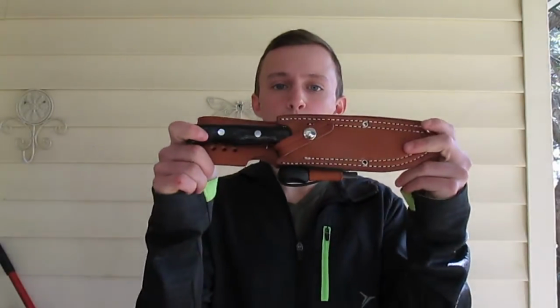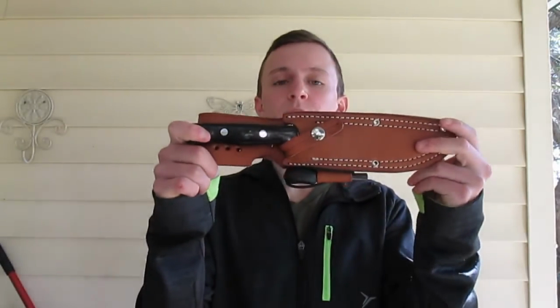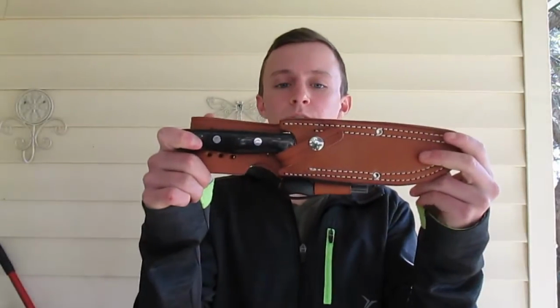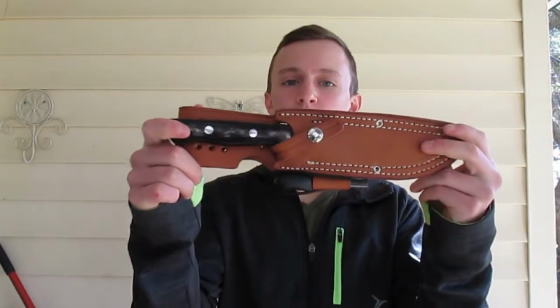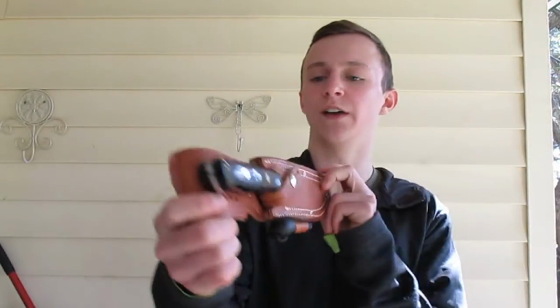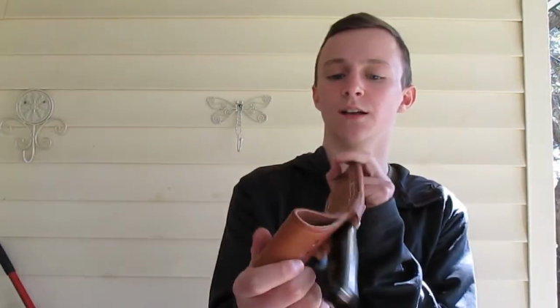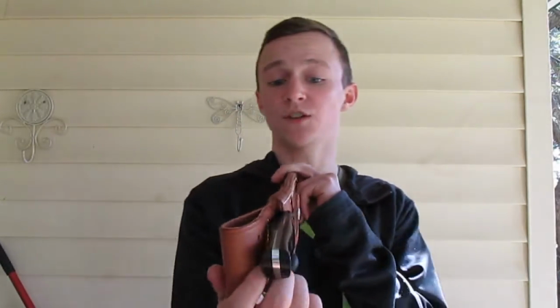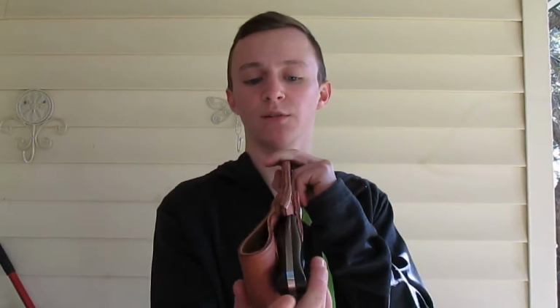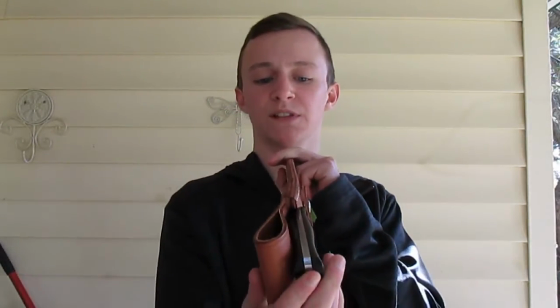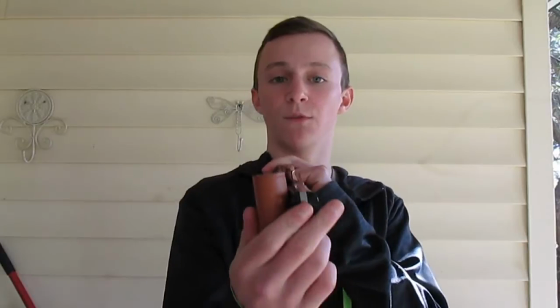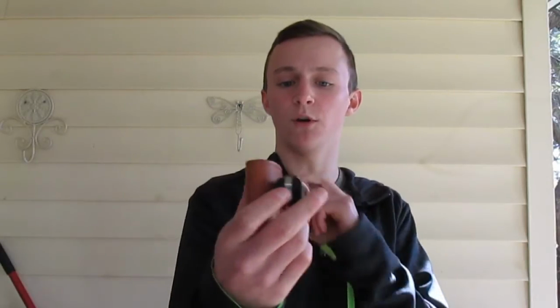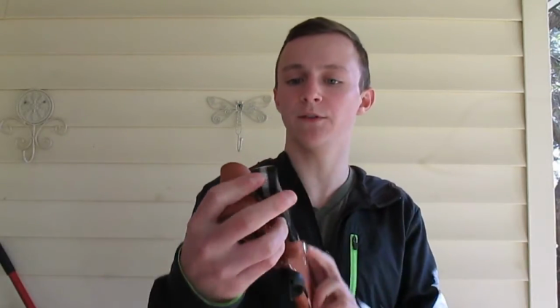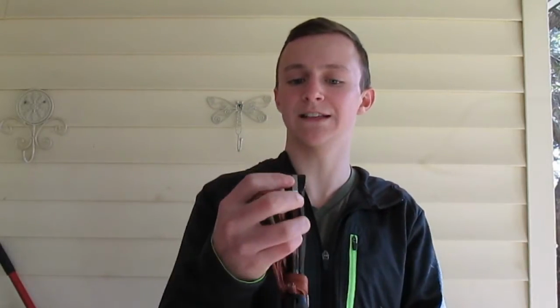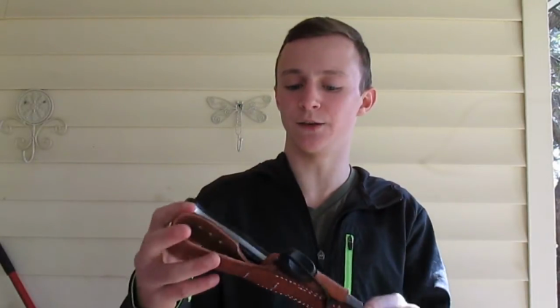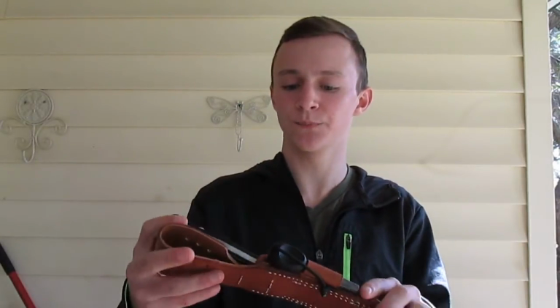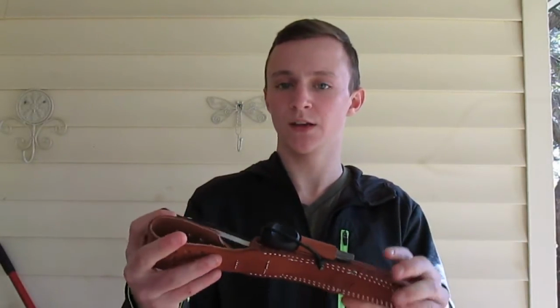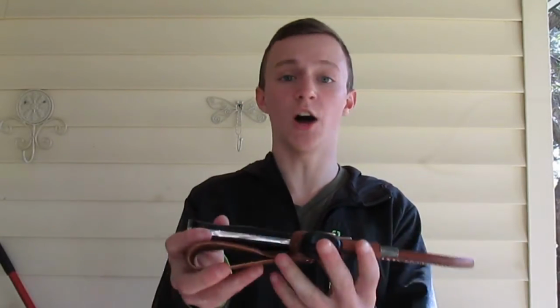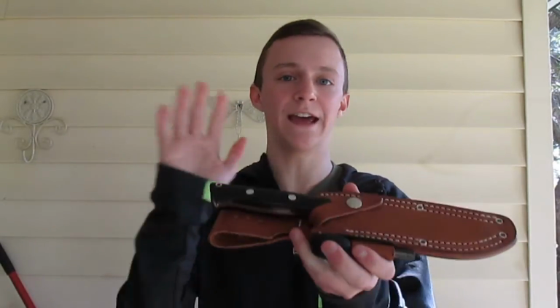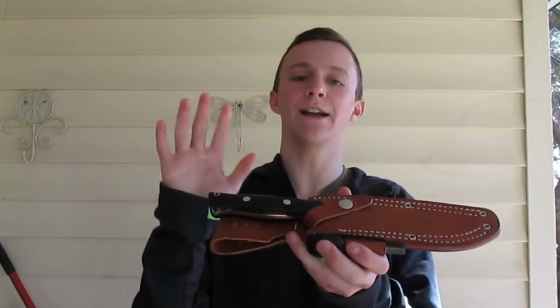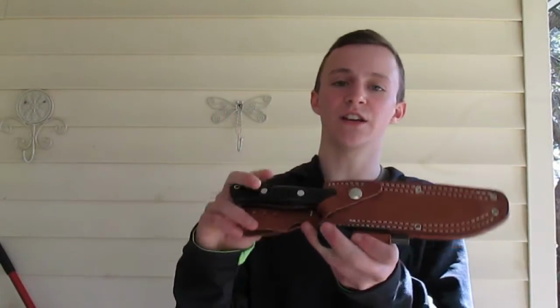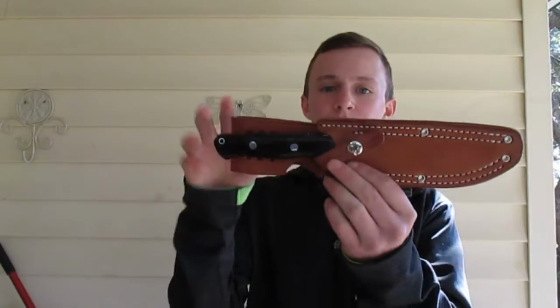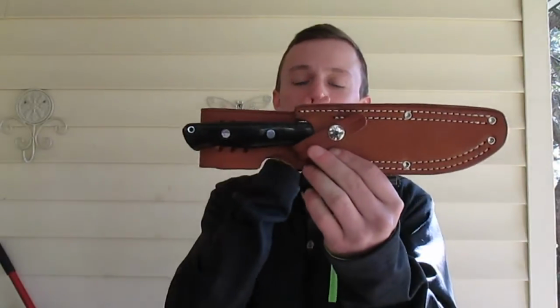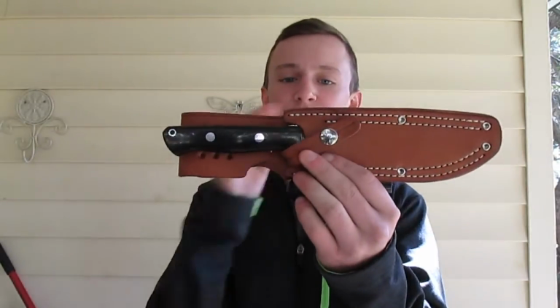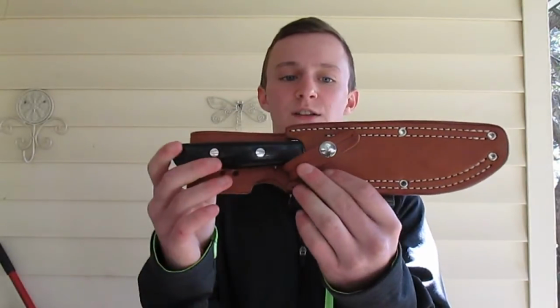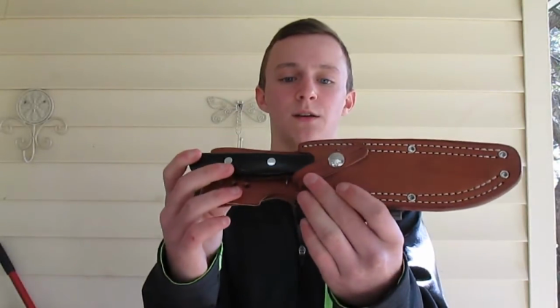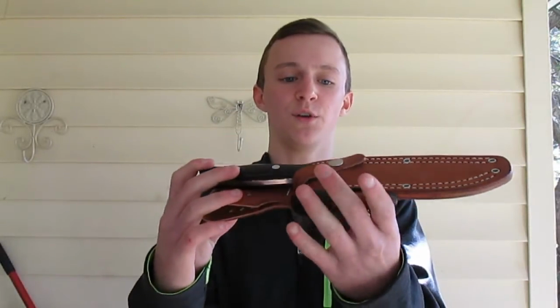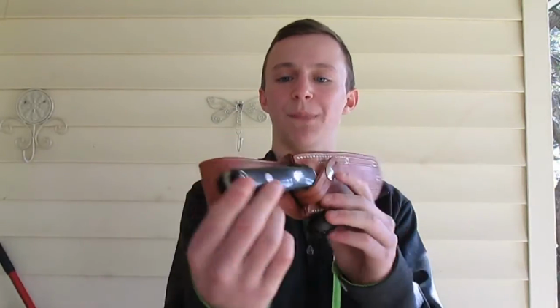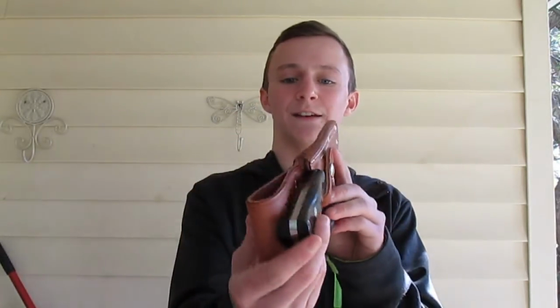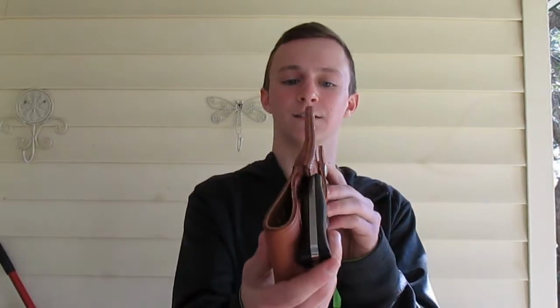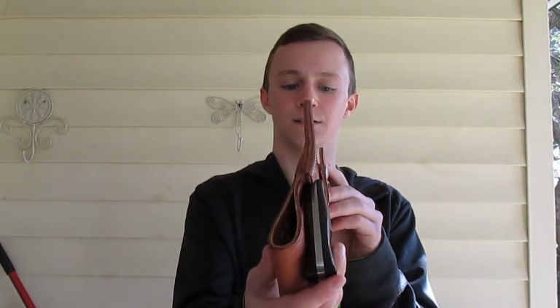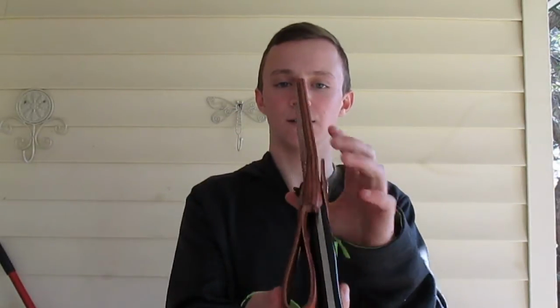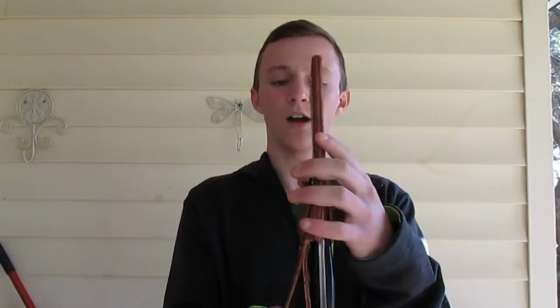Bam. Look at that. My first Bark River. This is the Bravo 1.5. It's an A2. Not even taking it out of the sheath. This knife is just beautiful. It's amazing. It's awesome.